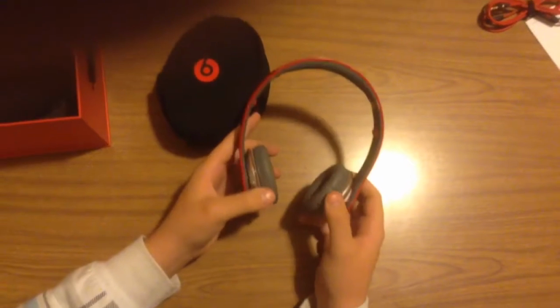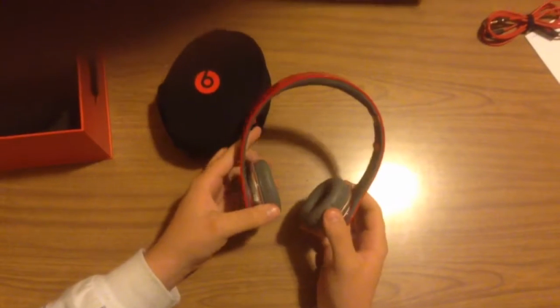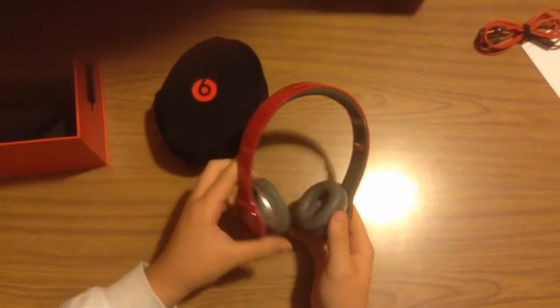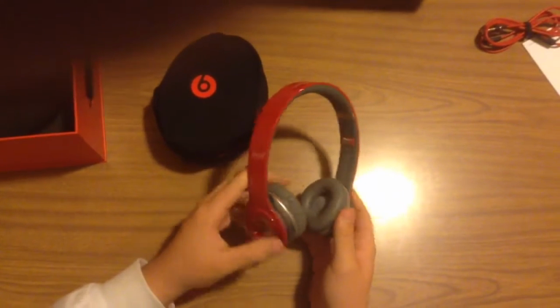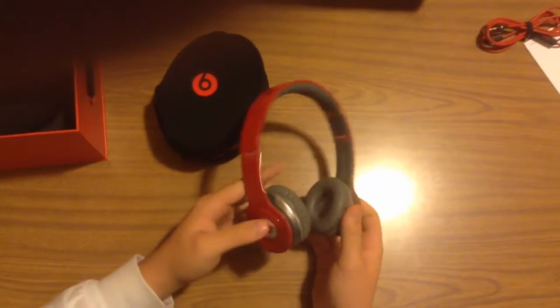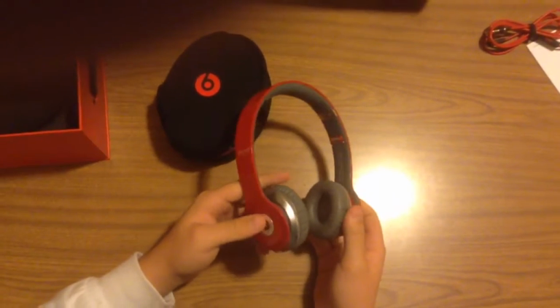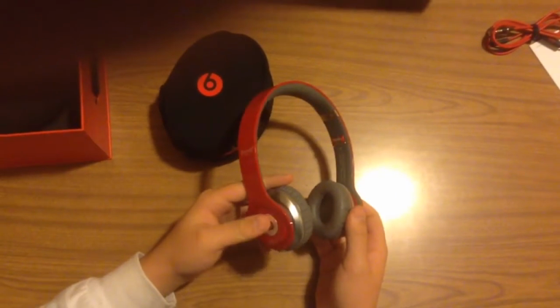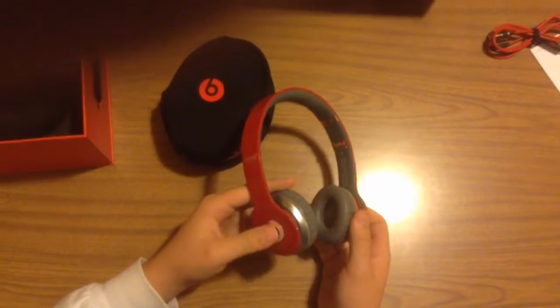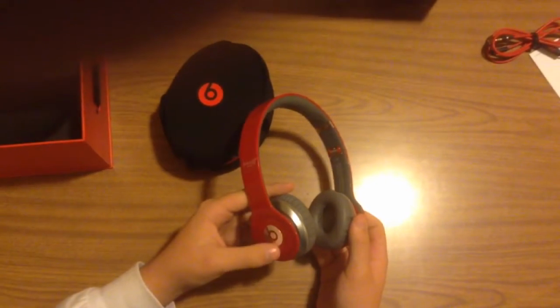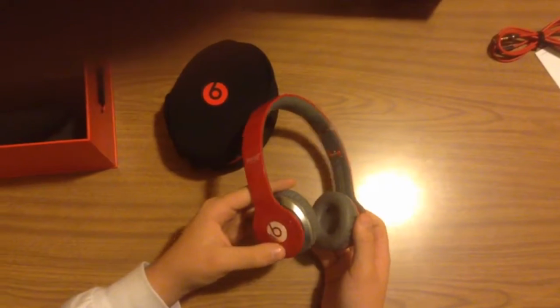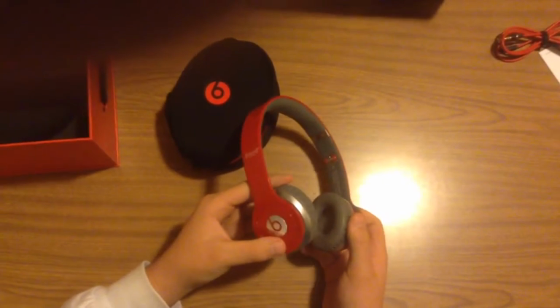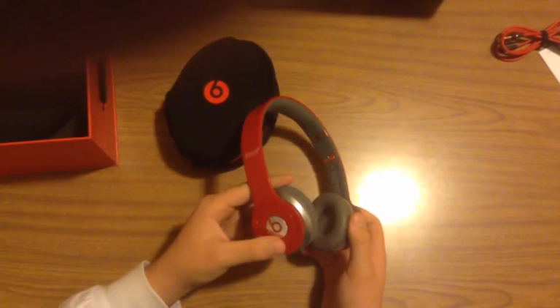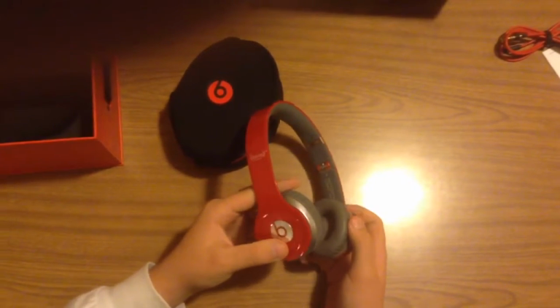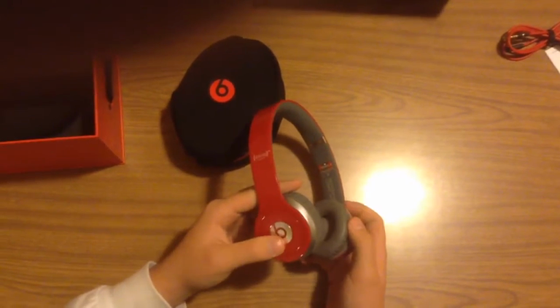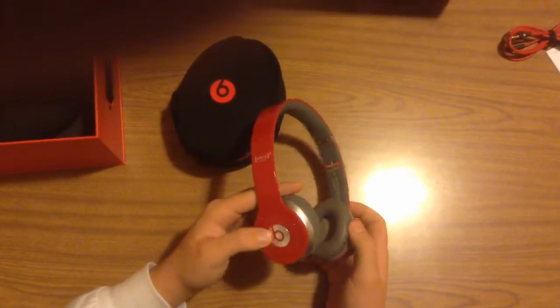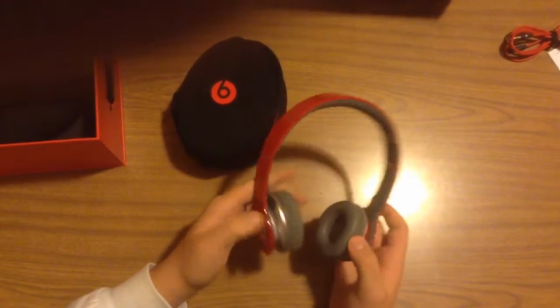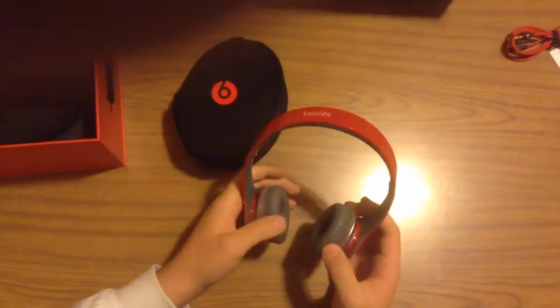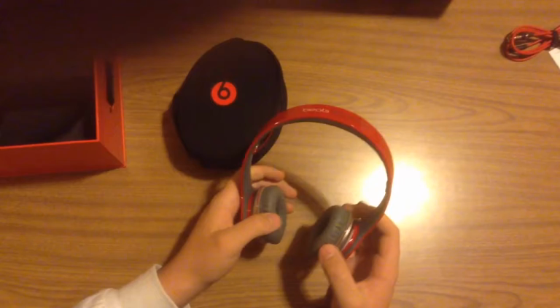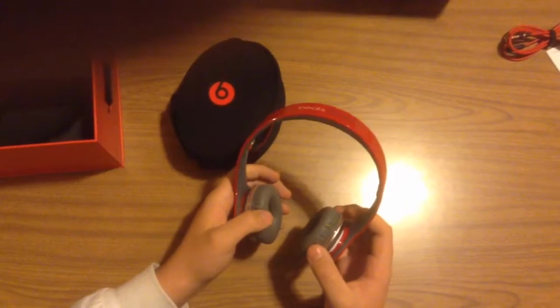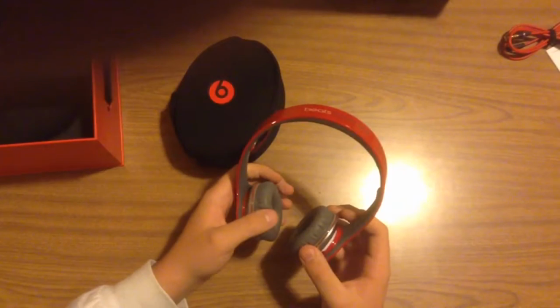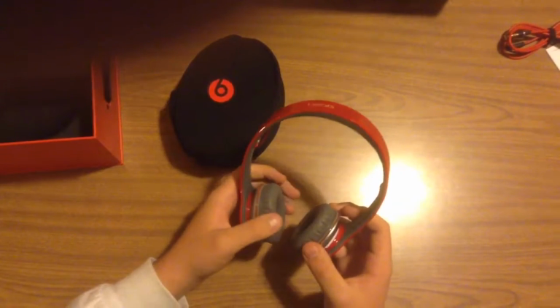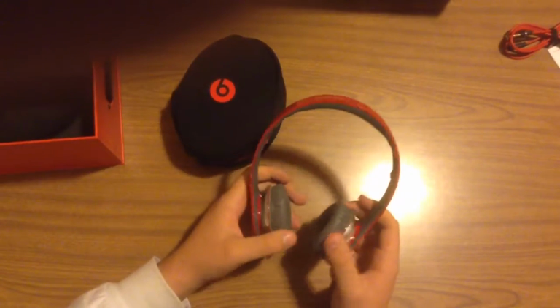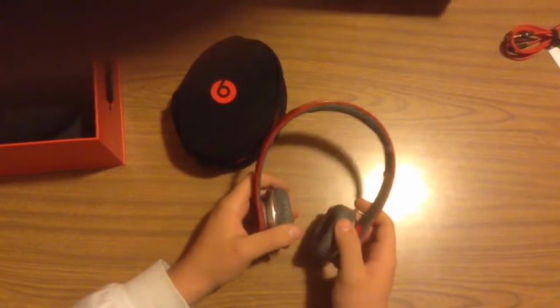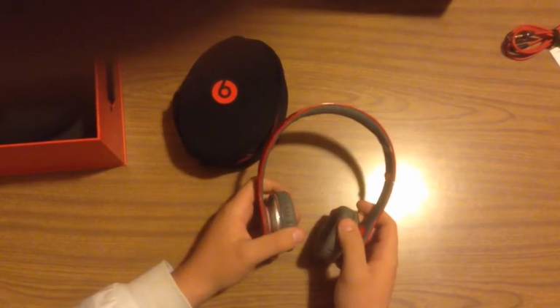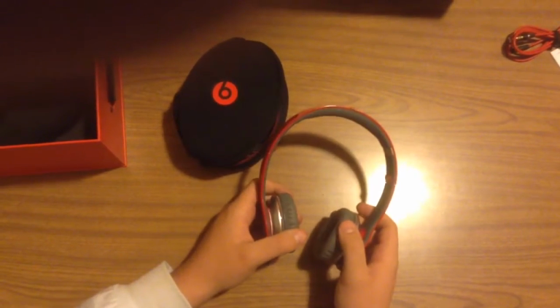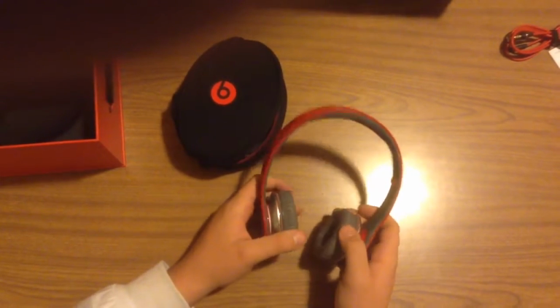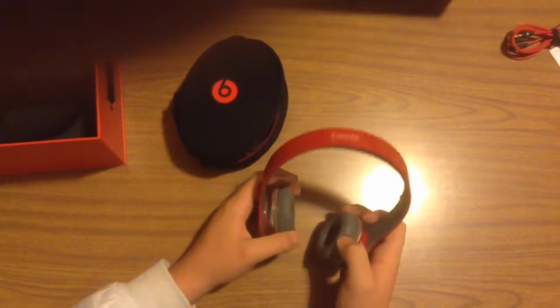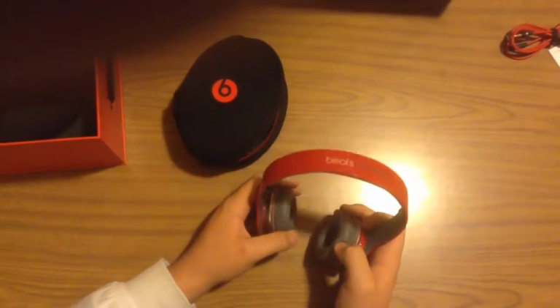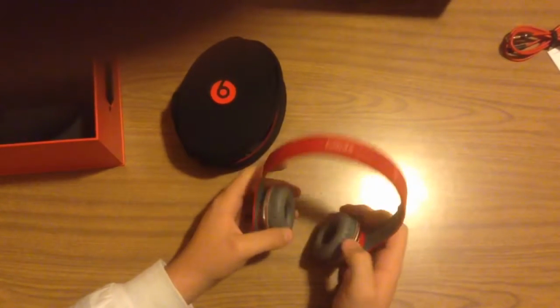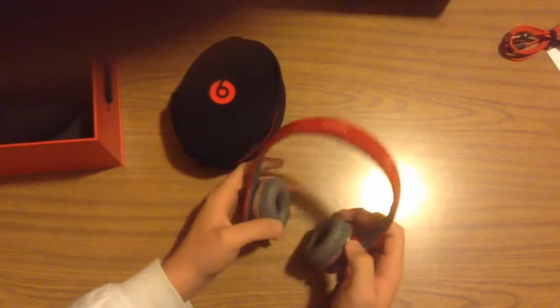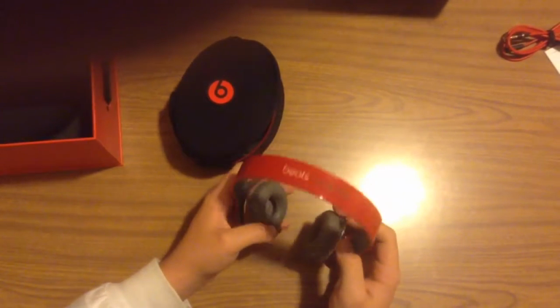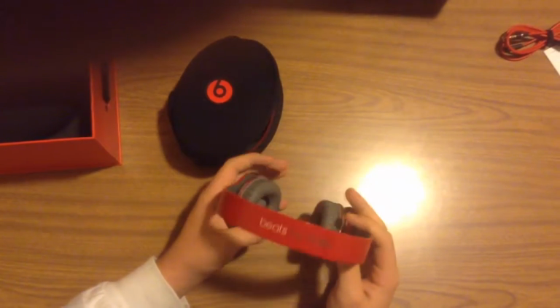That's pretty much the unboxing. If you would like to see more unboxings, please comment below.